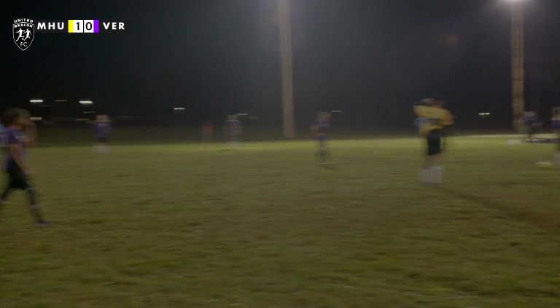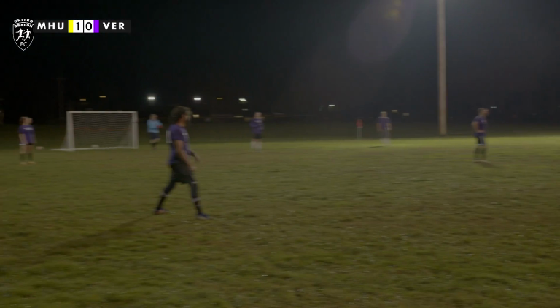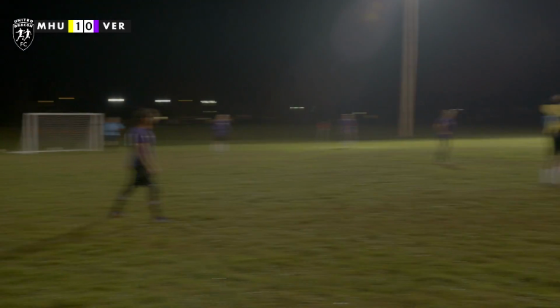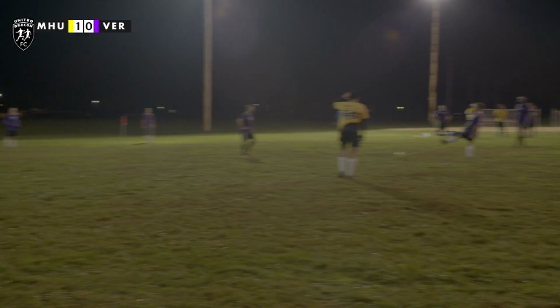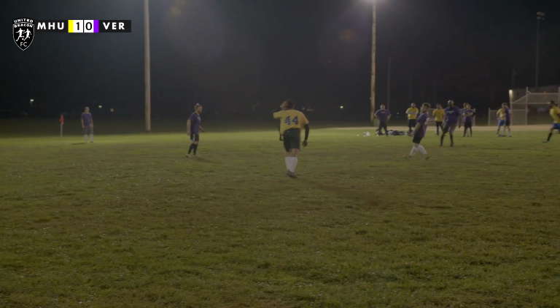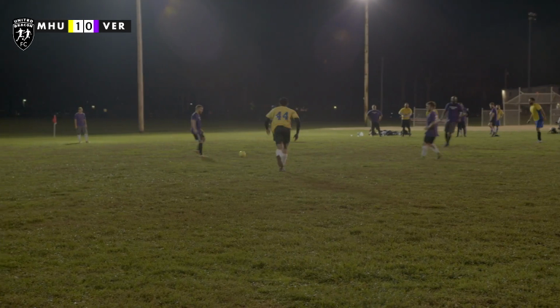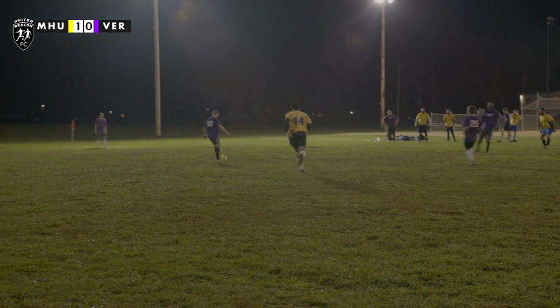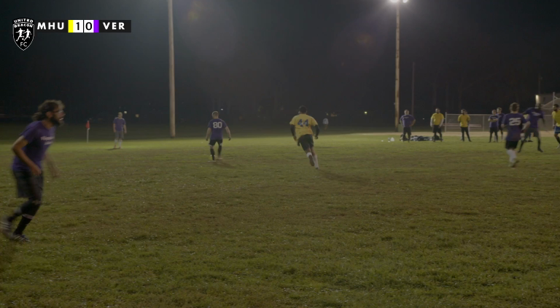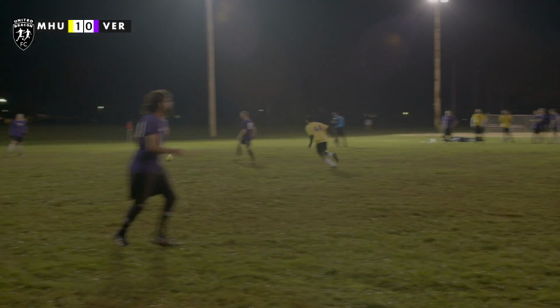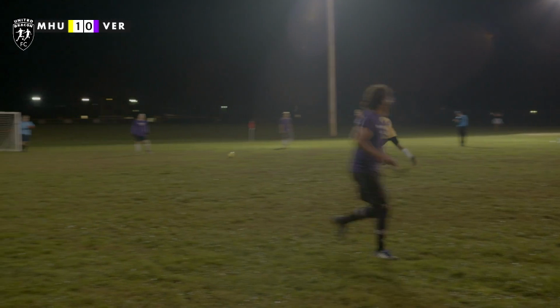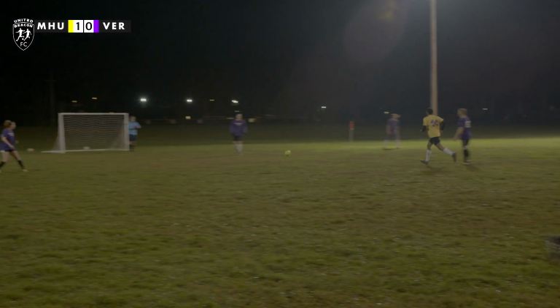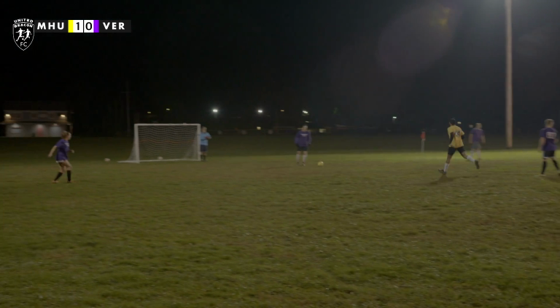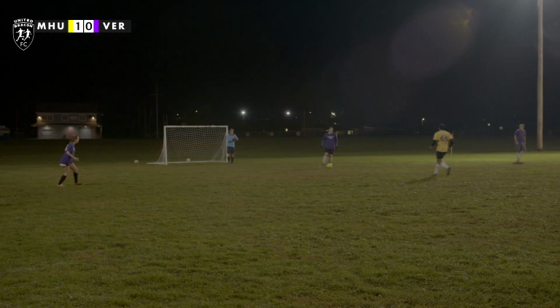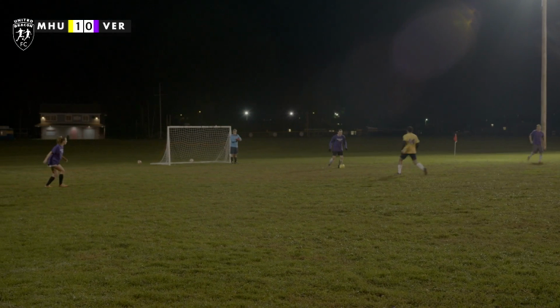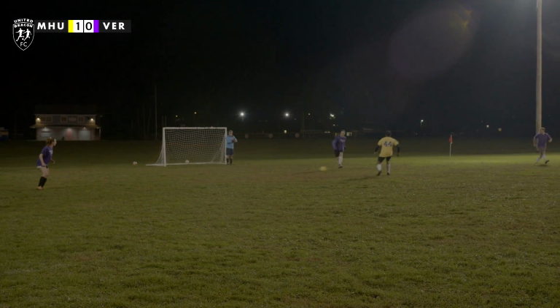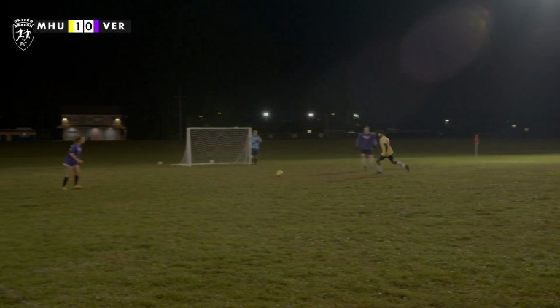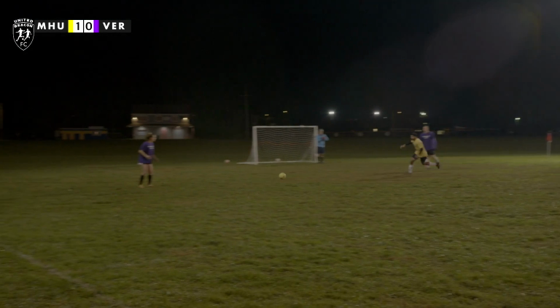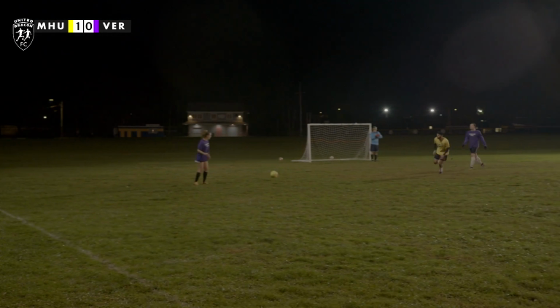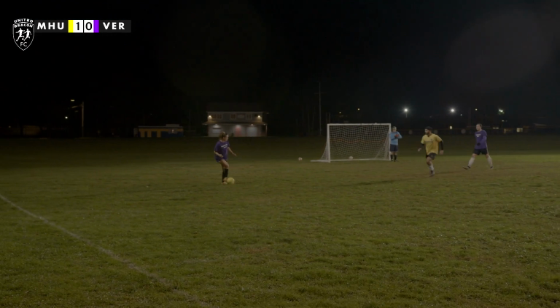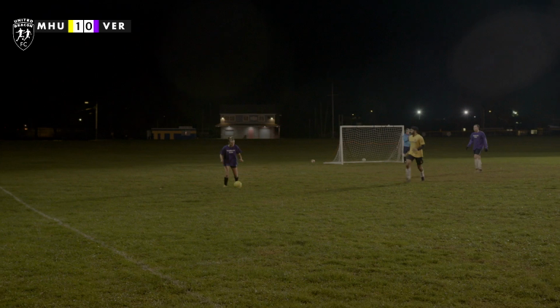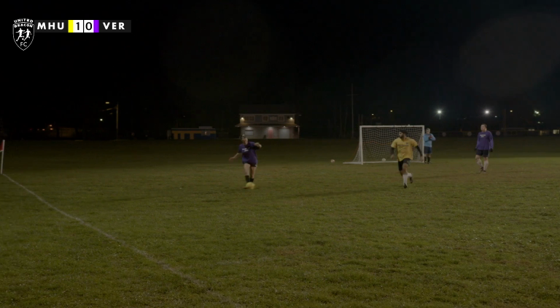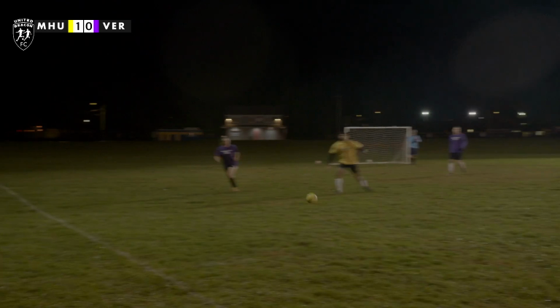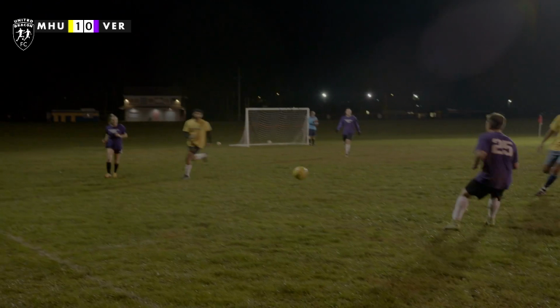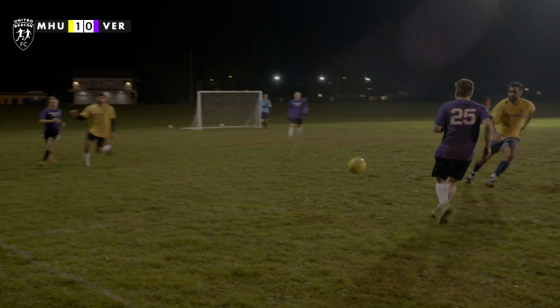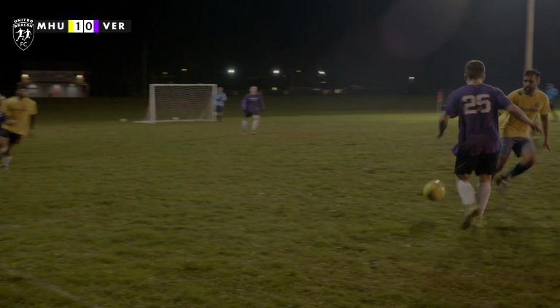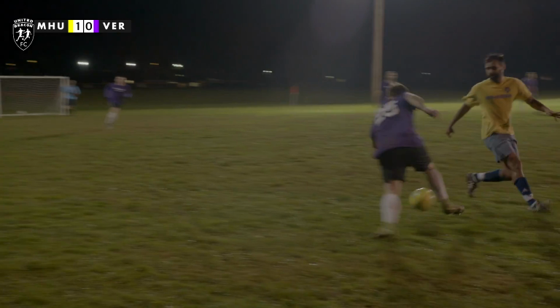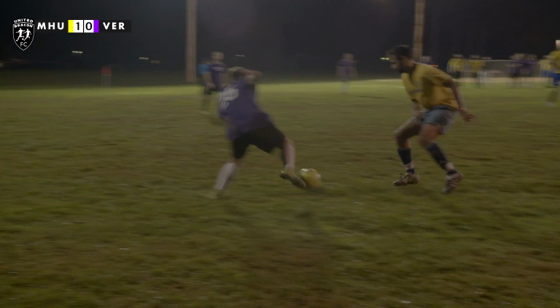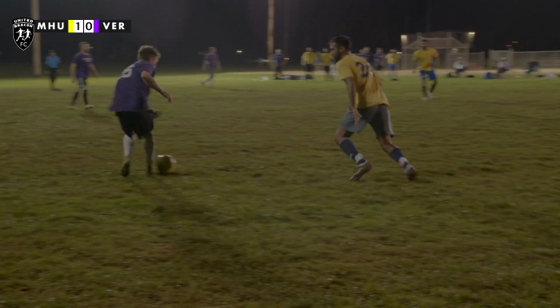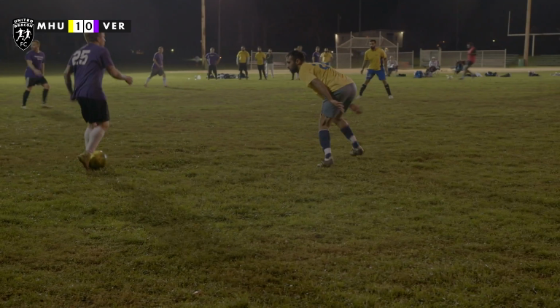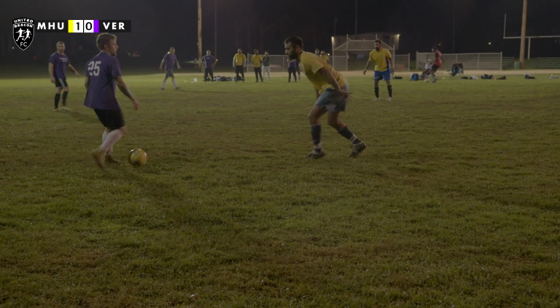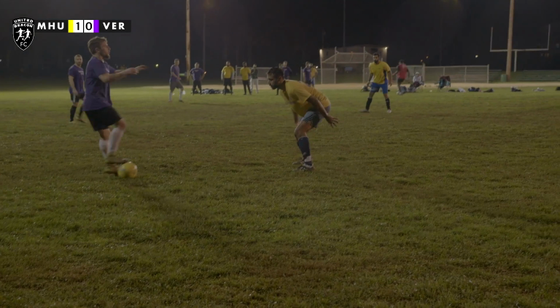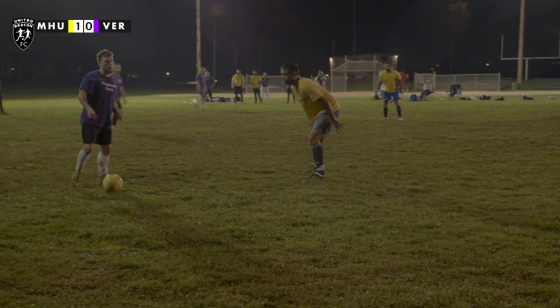Start of the second — 1-0 Mid-Hudson. Really looking for a way to get through. Here come Verplank, set at the back. The back three was solid for most of the game, keeping off Mid-Hudson's press. But as you'll come to see, it's not going to be enough.